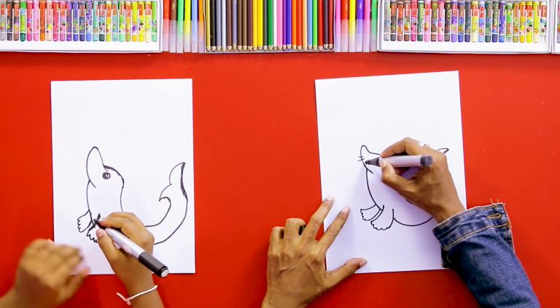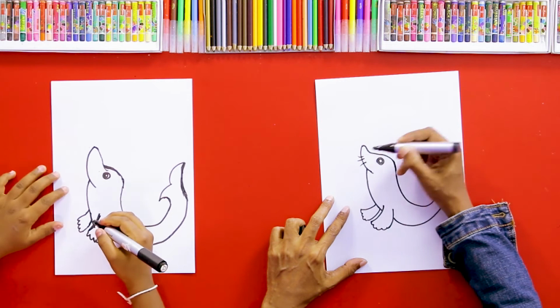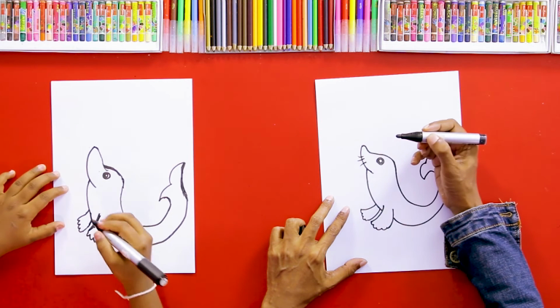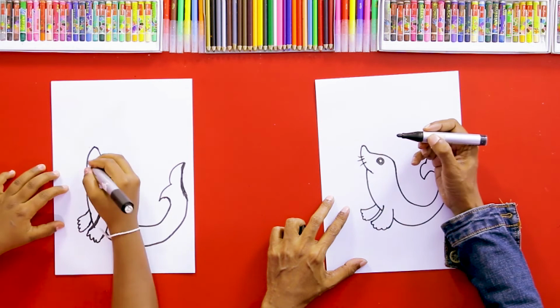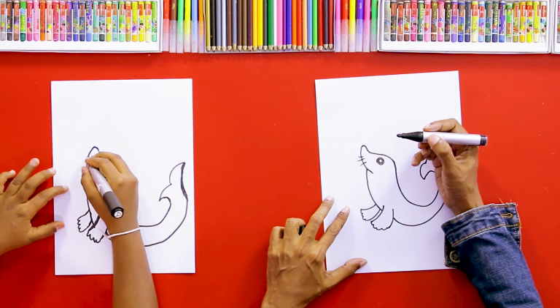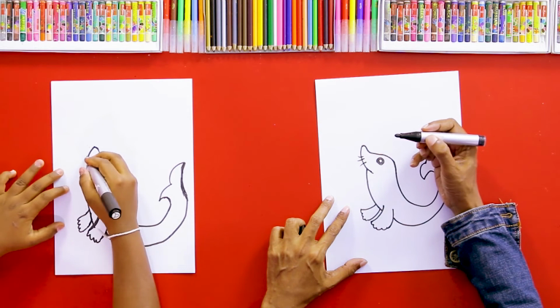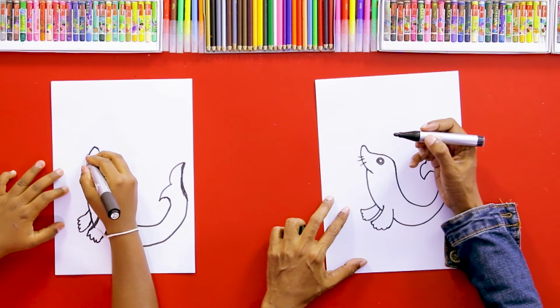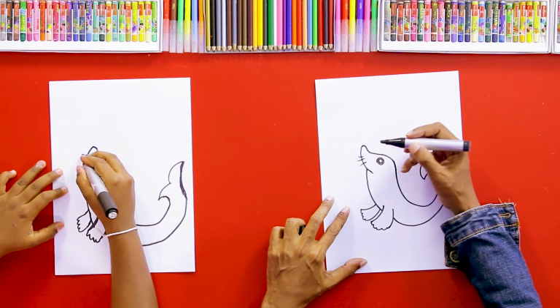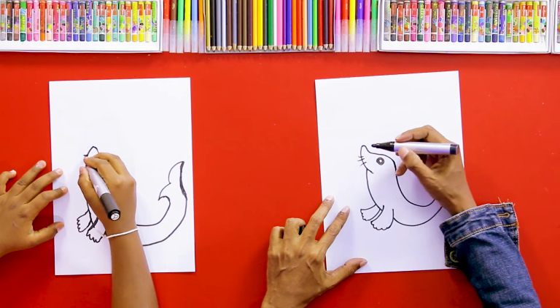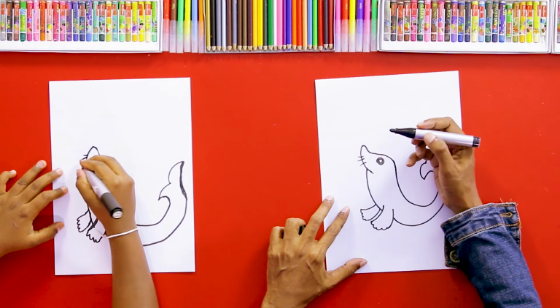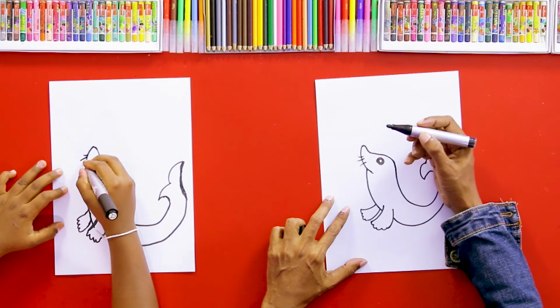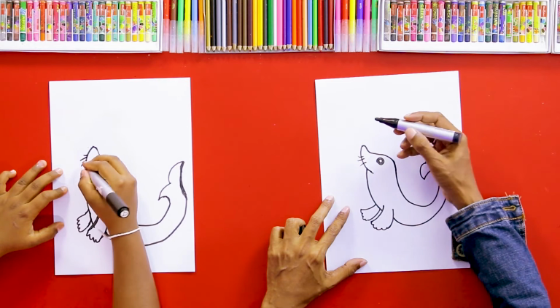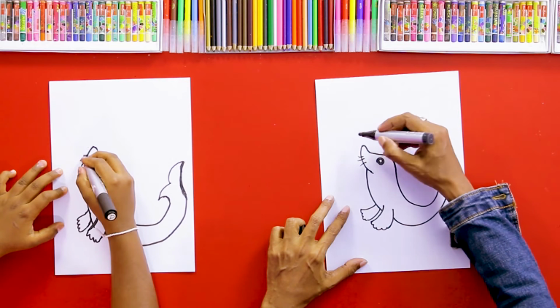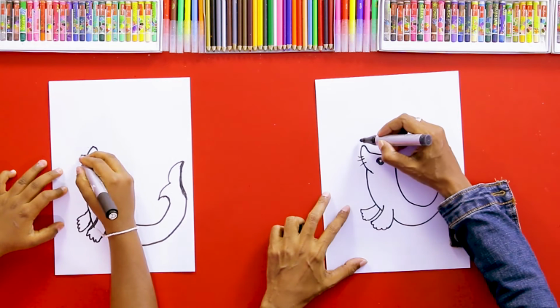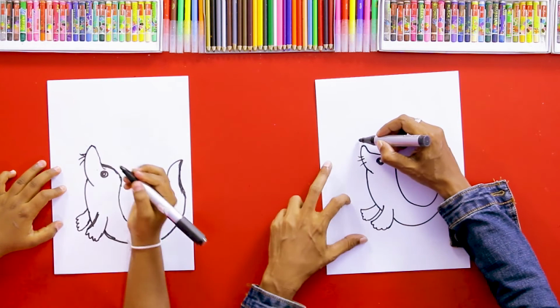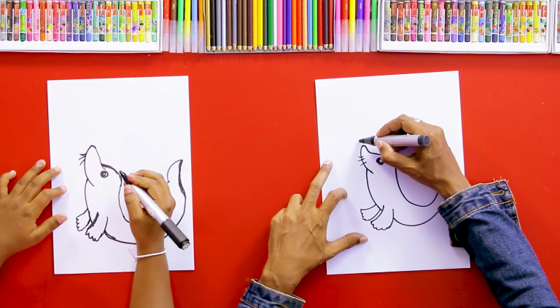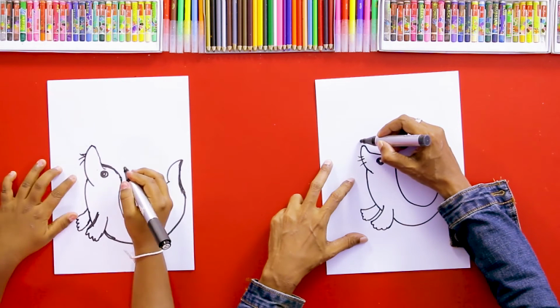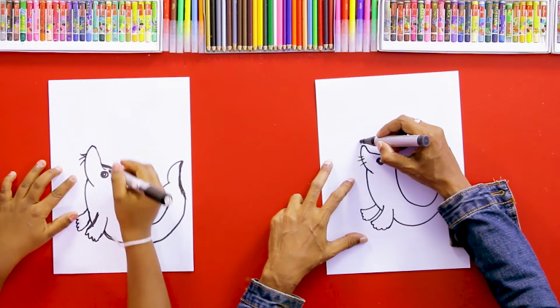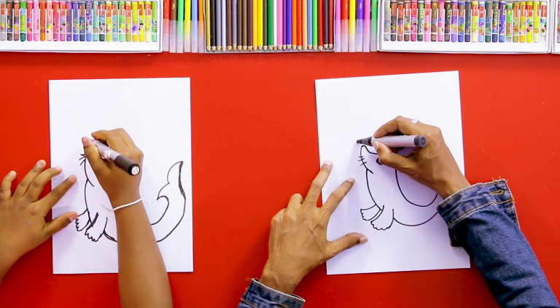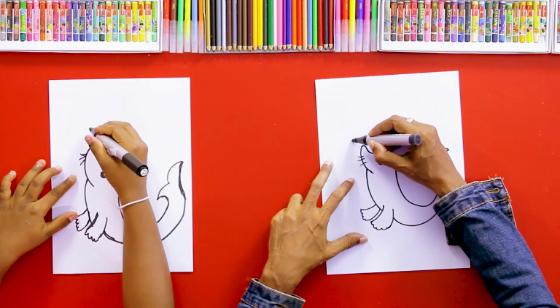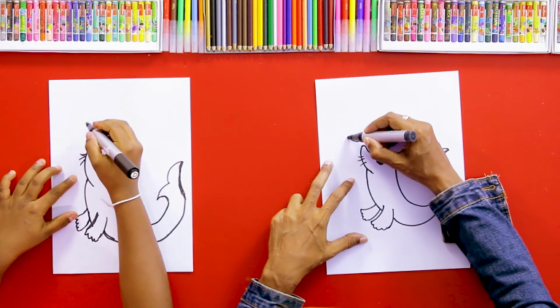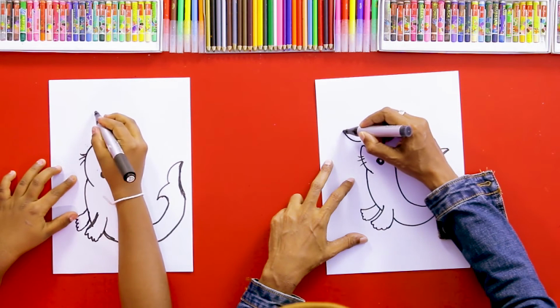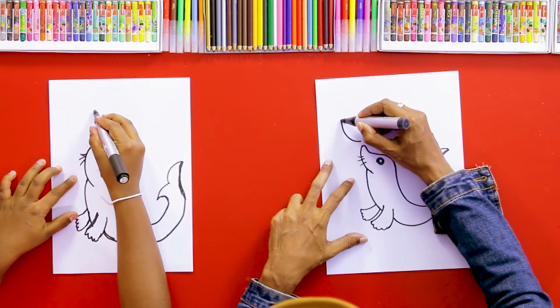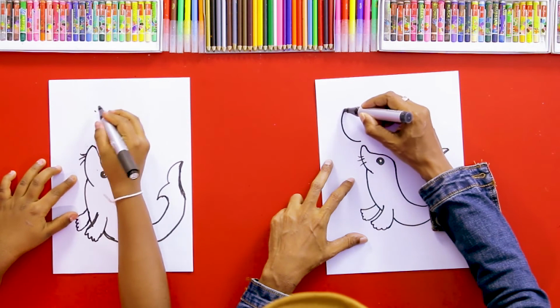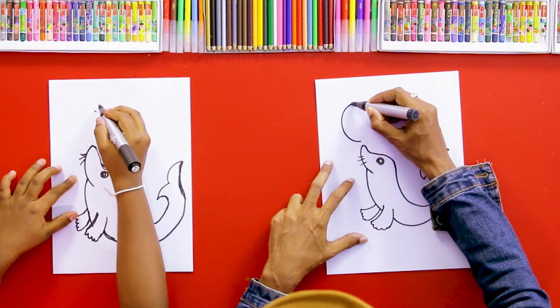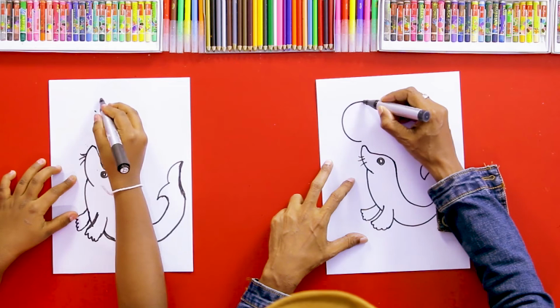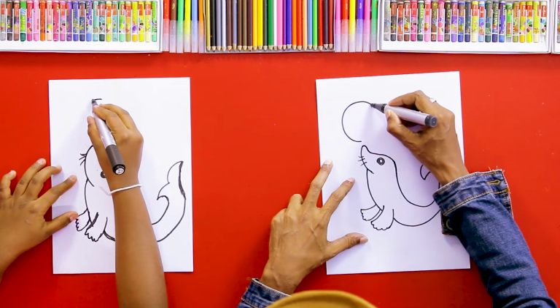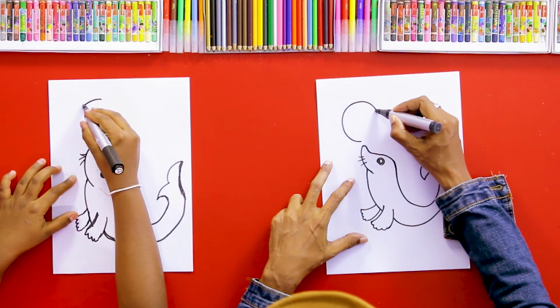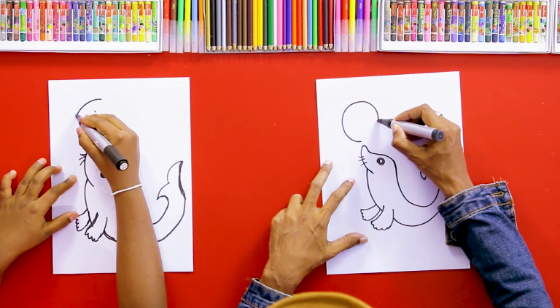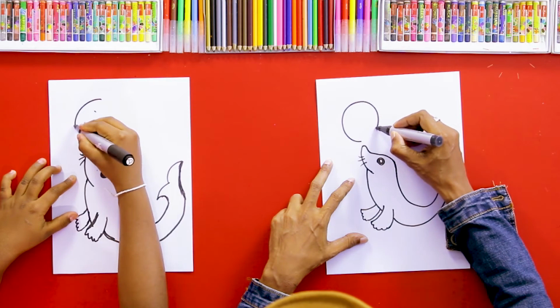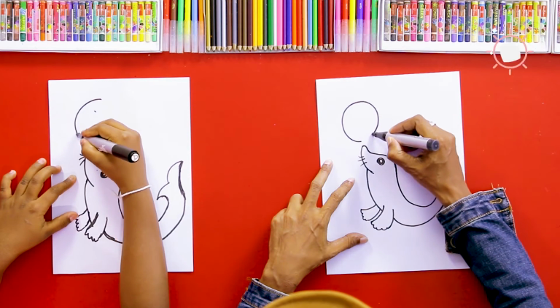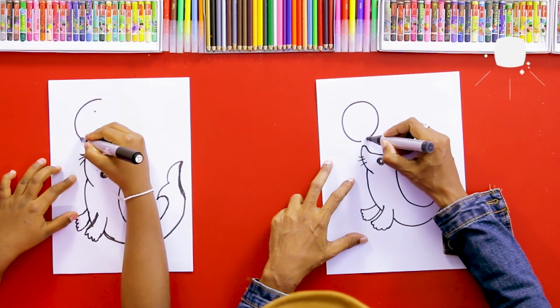We can draw some hair here and put some hair here too. Shall we draw a ball also? It's playing with the ball.